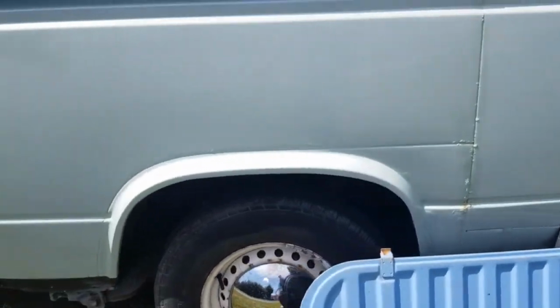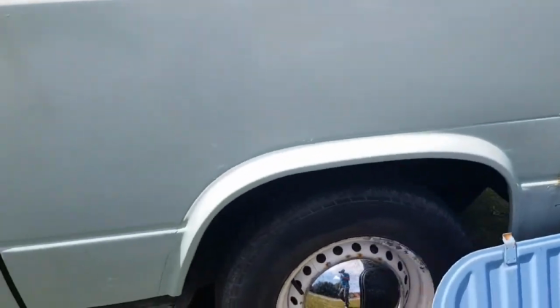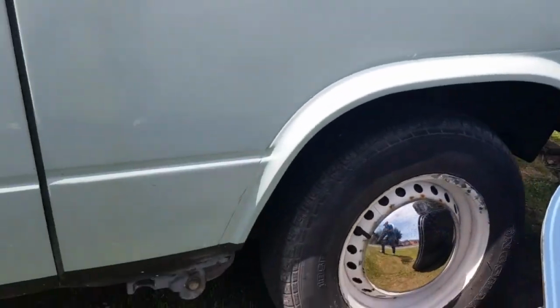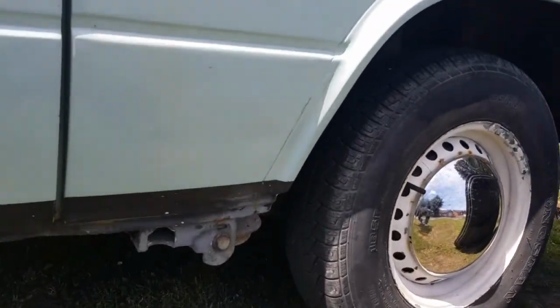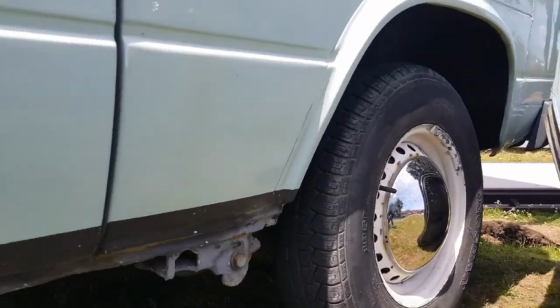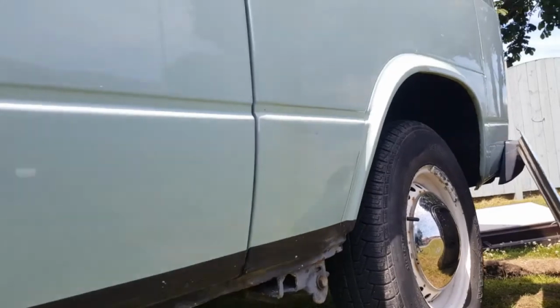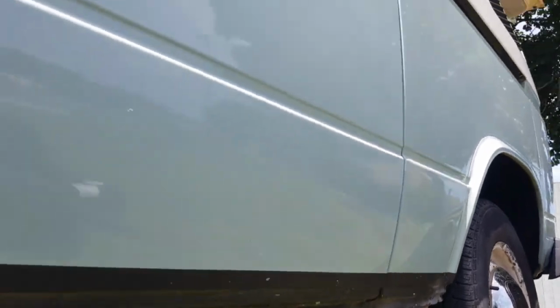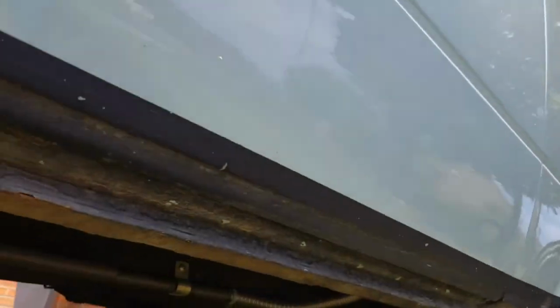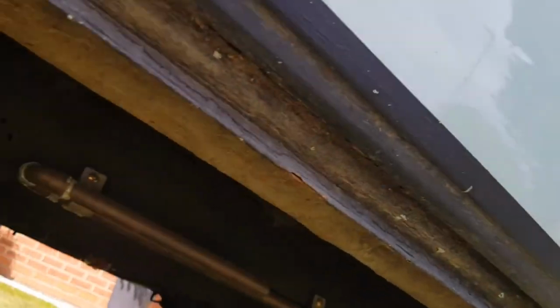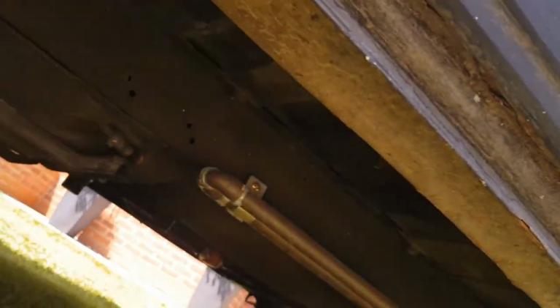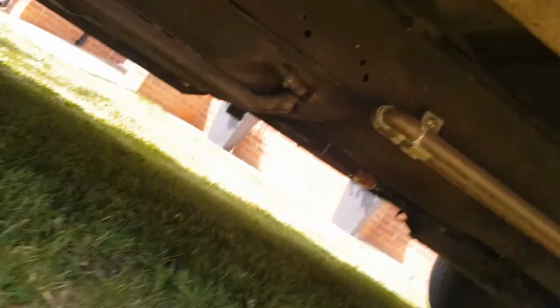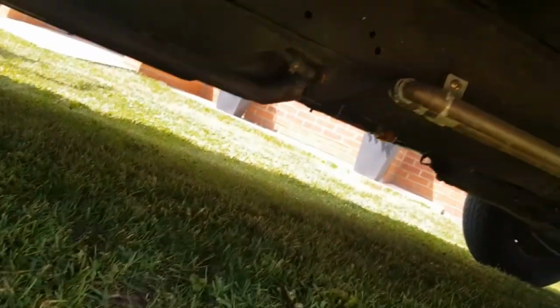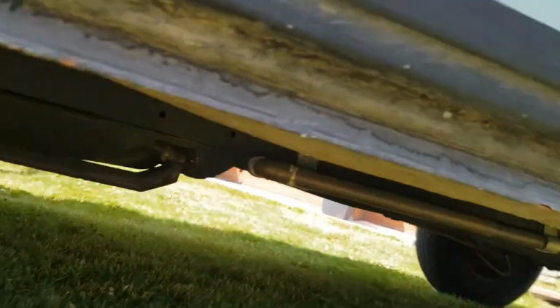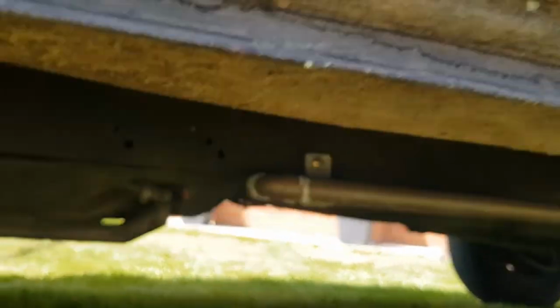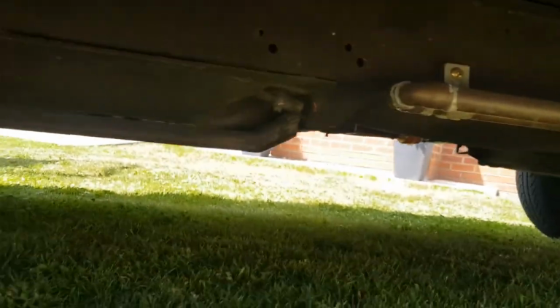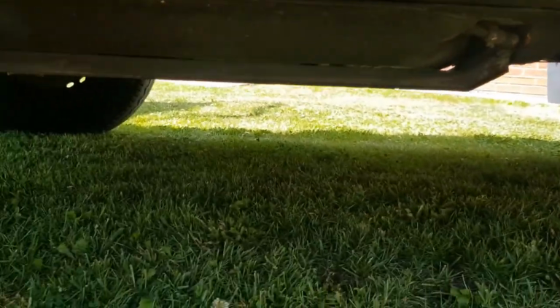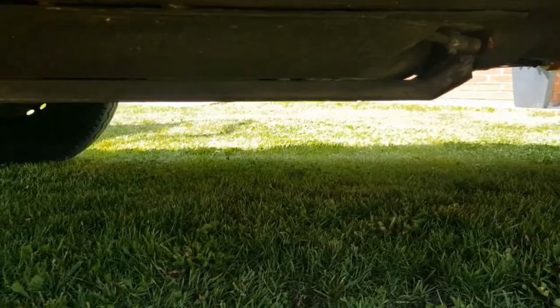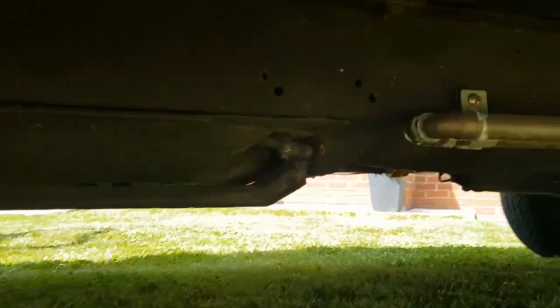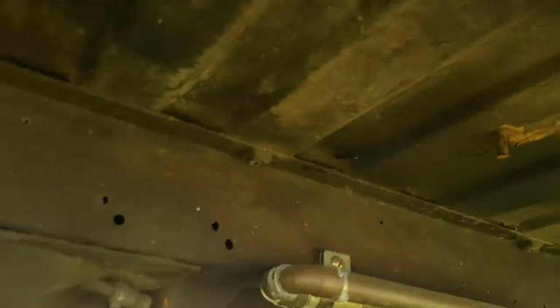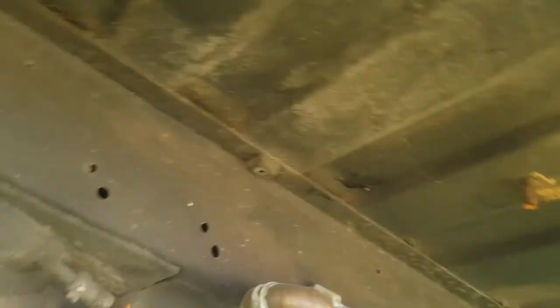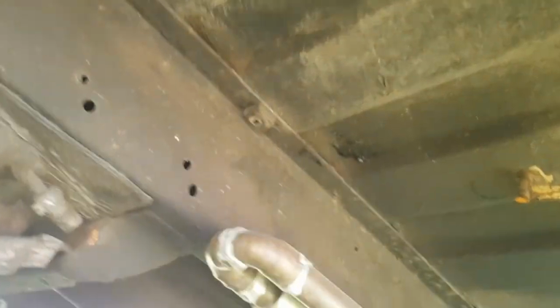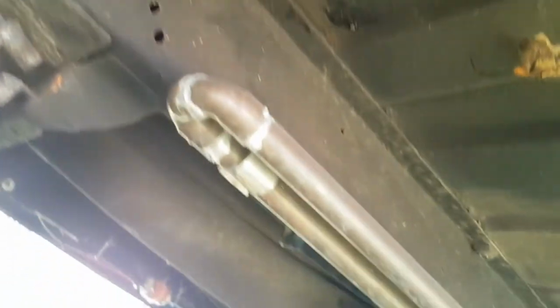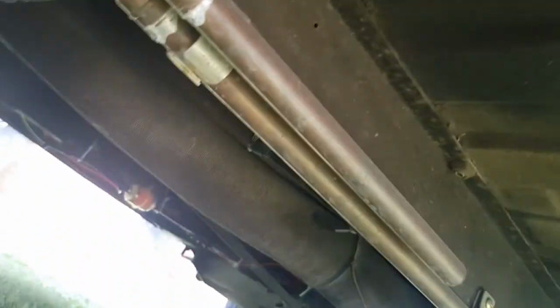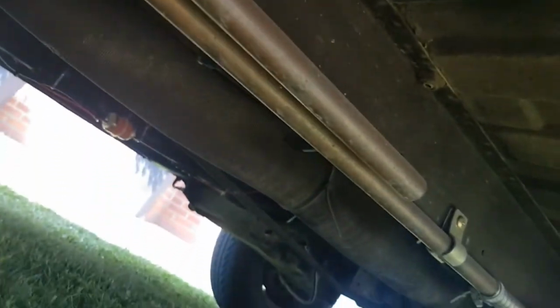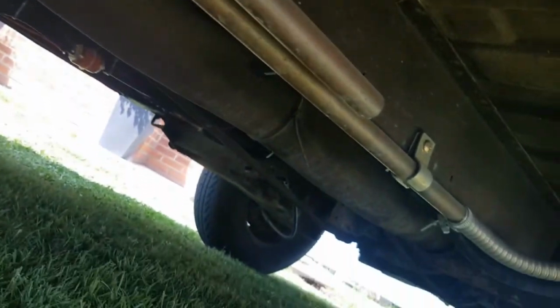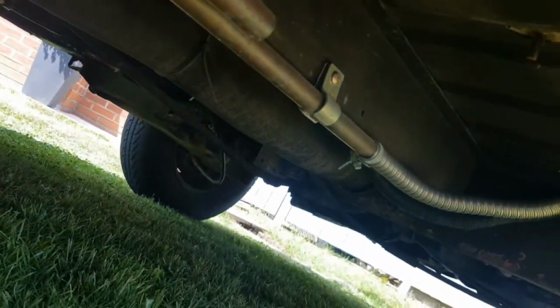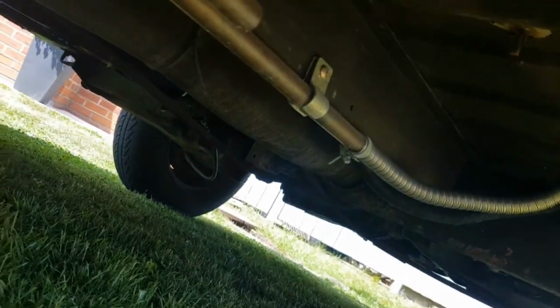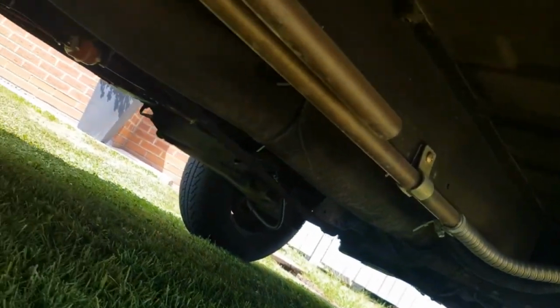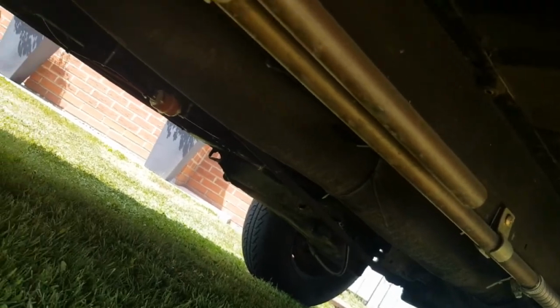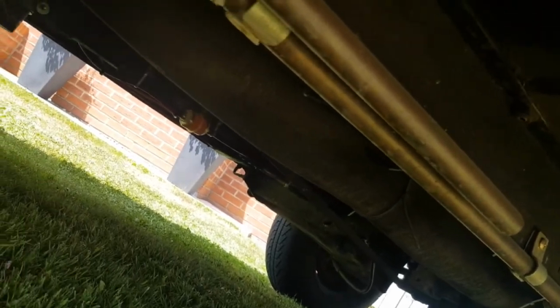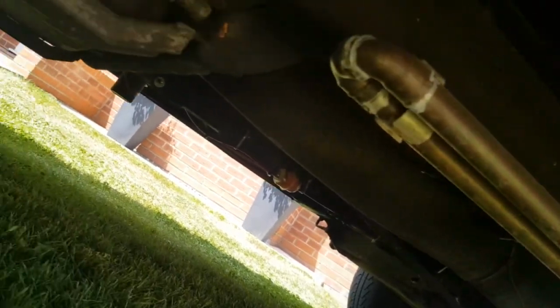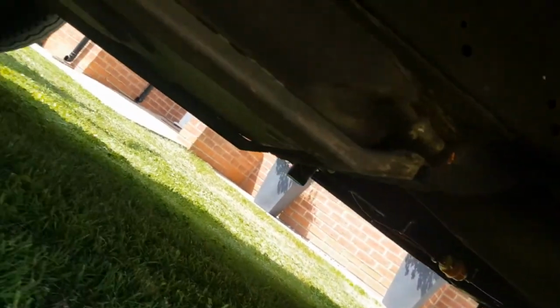I'll see if I can show you underneath a bit — it's hard to see in this light. That's just copper pipework from the heating system.